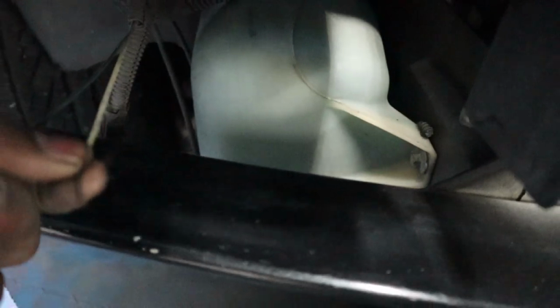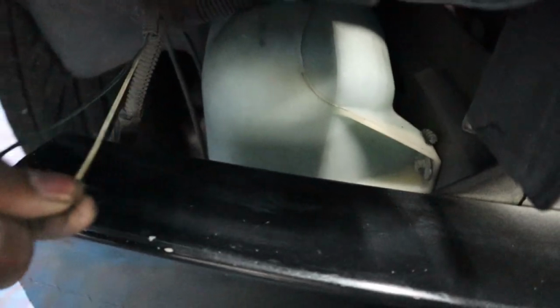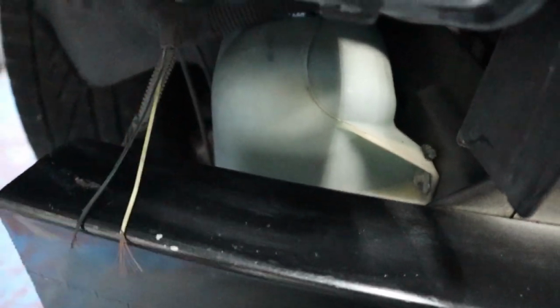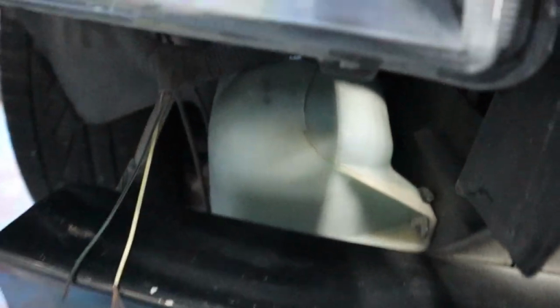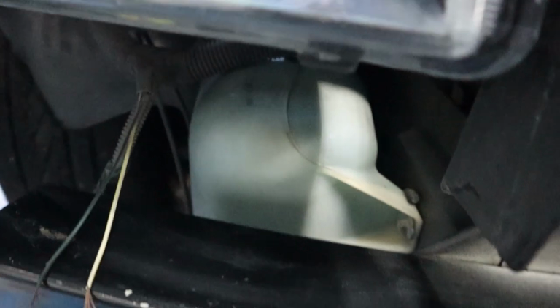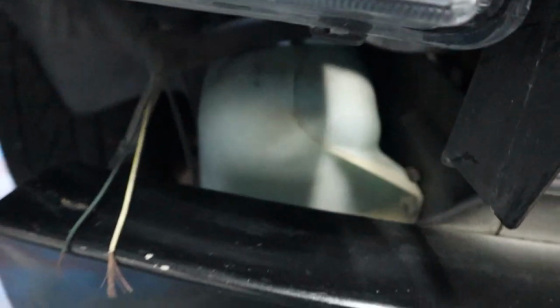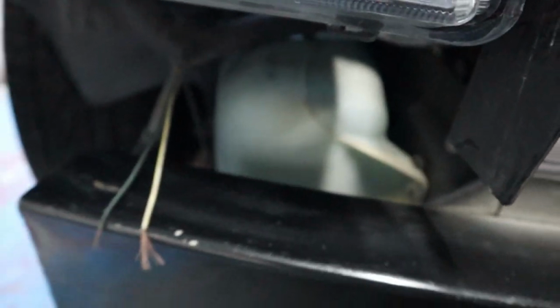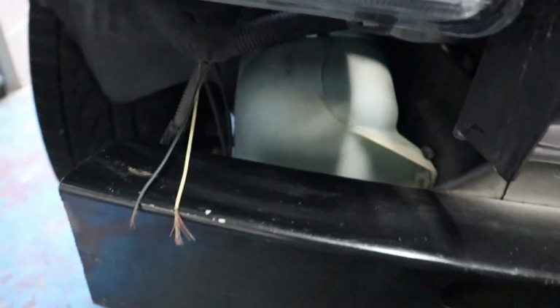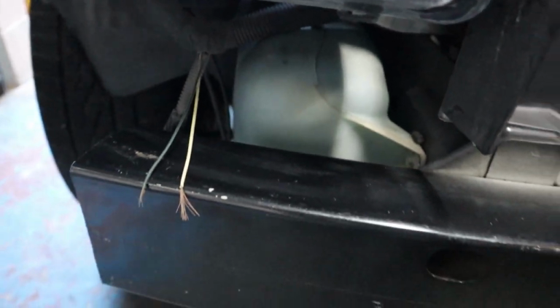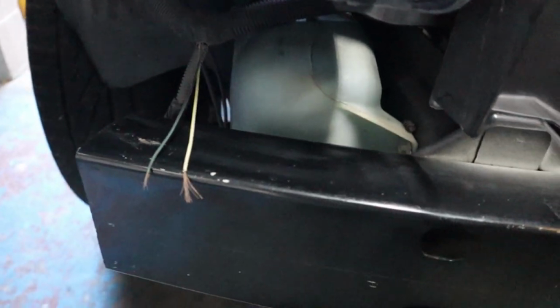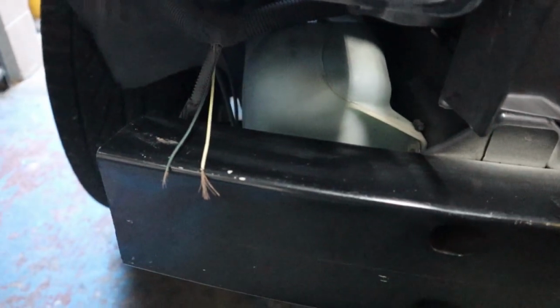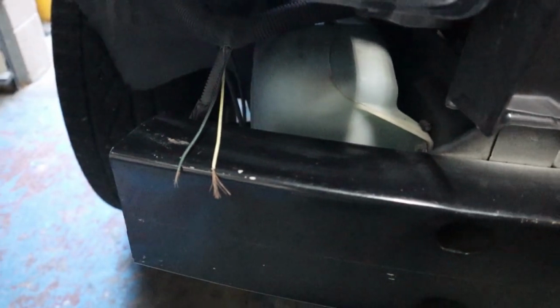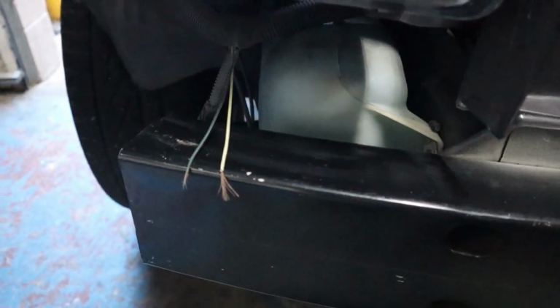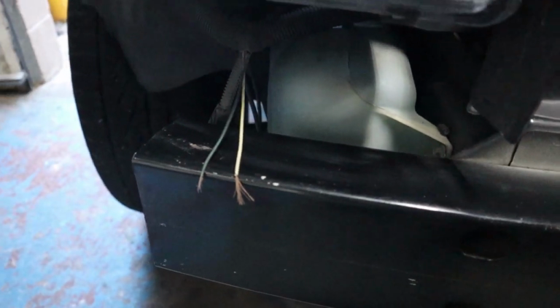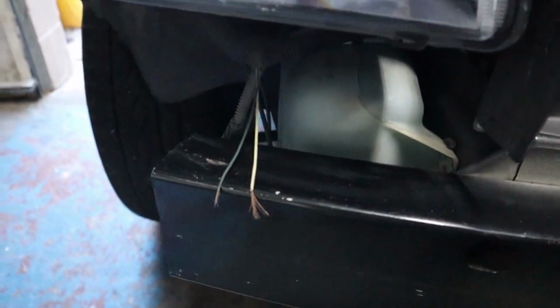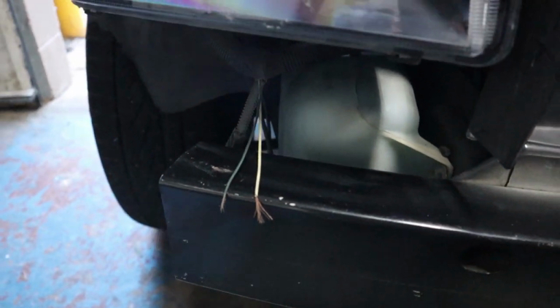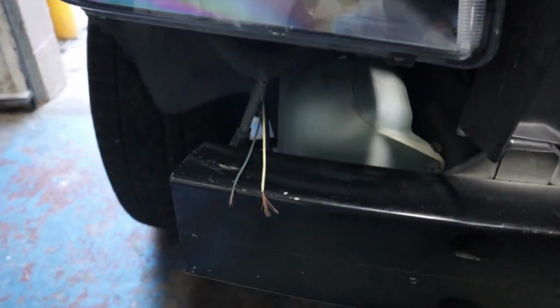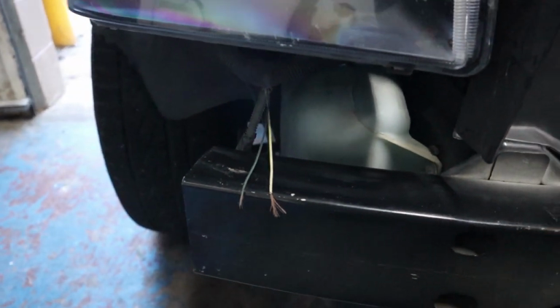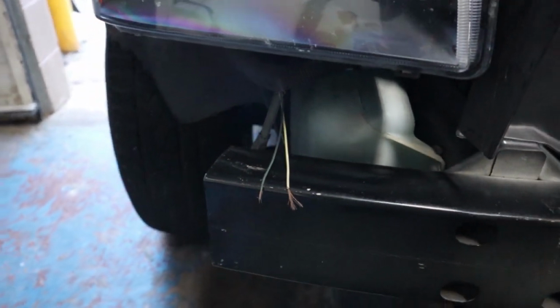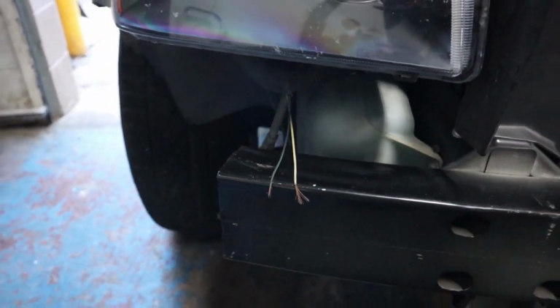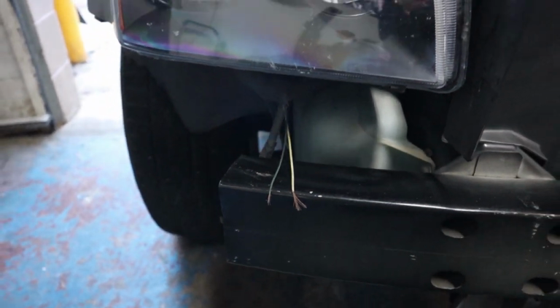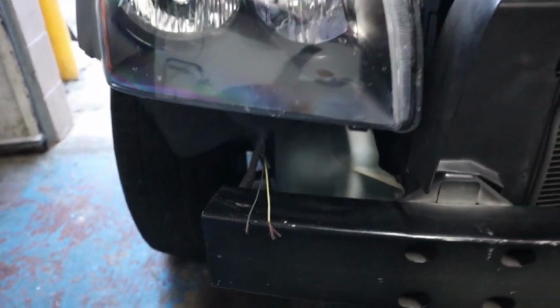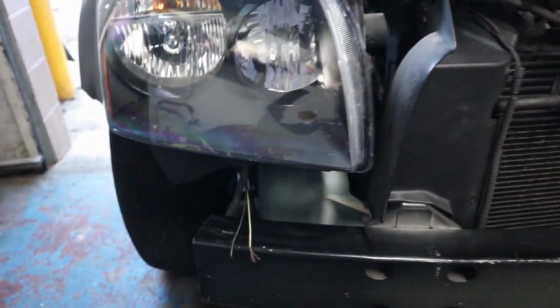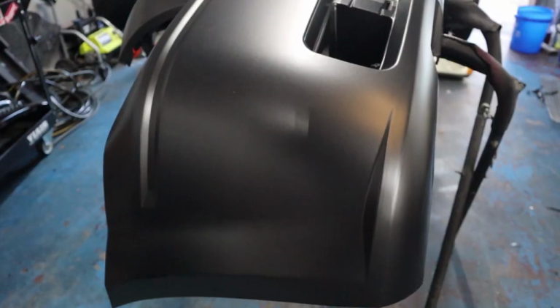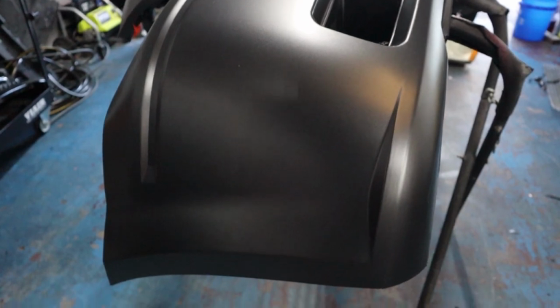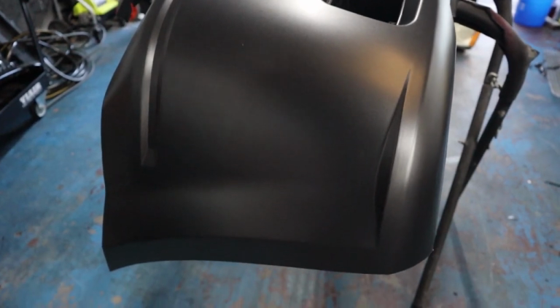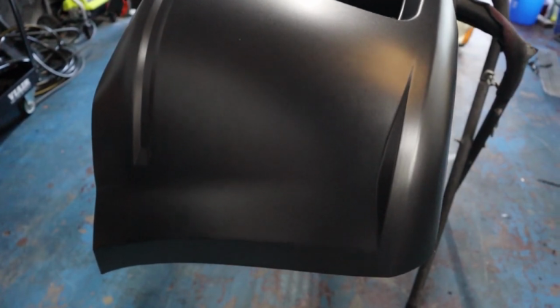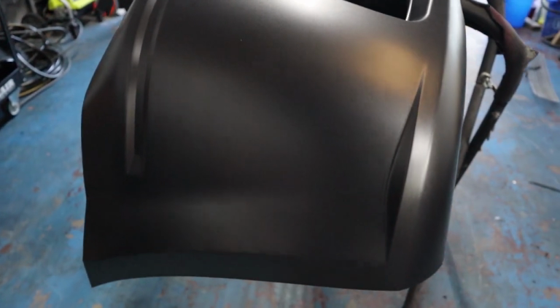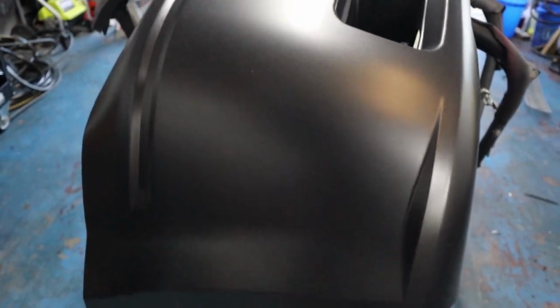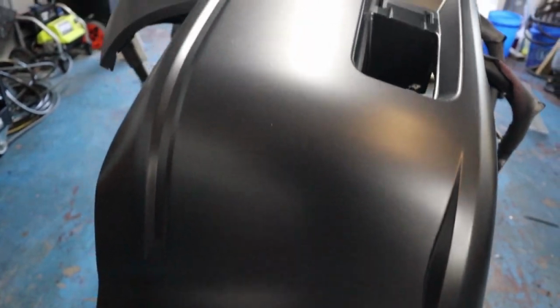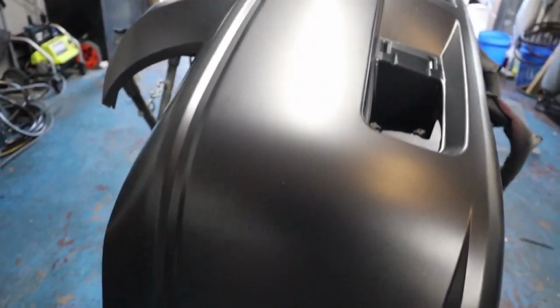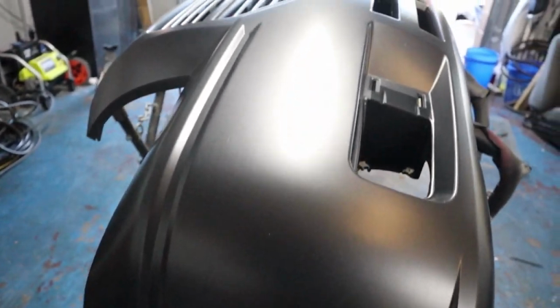I found out that I had some wires ripped down here for the fog lights, so I ended up having to build a new harness for the fog lights to function properly again. And here we have the front bumper.